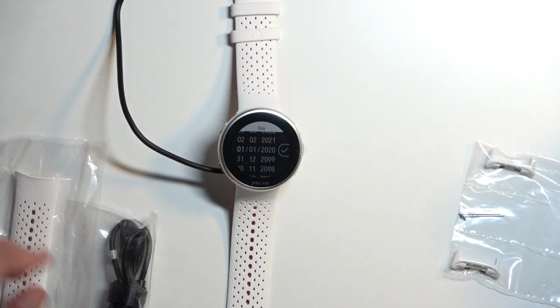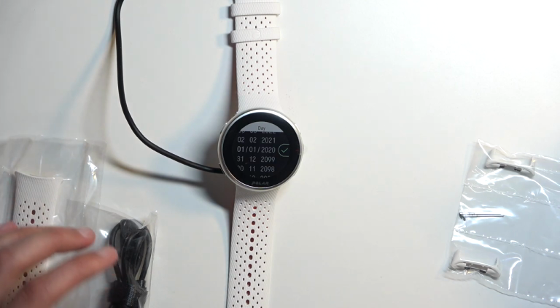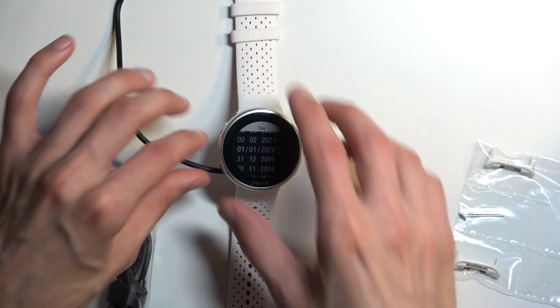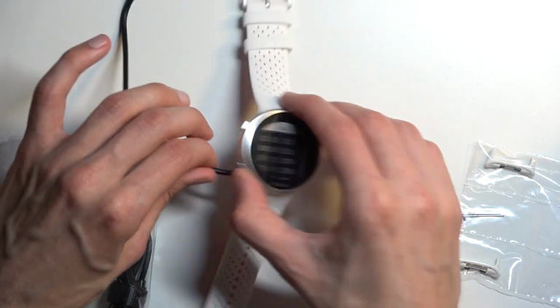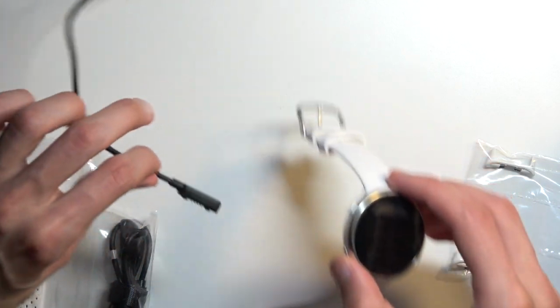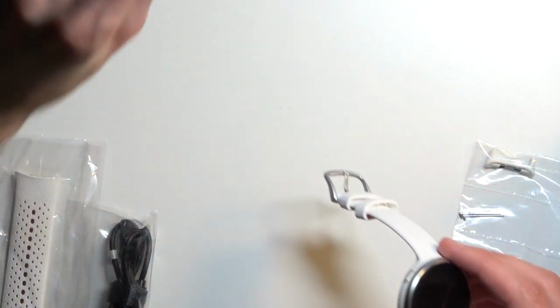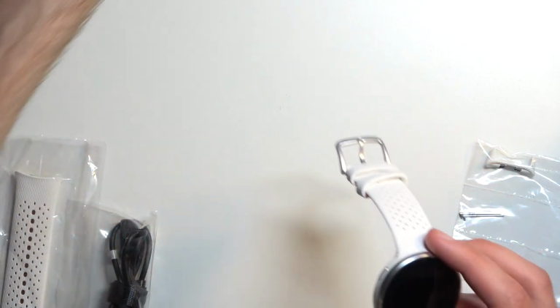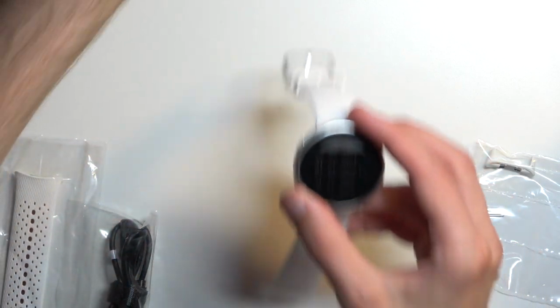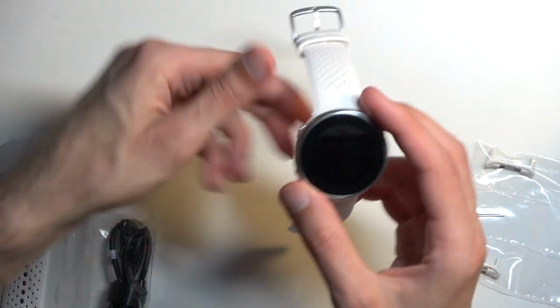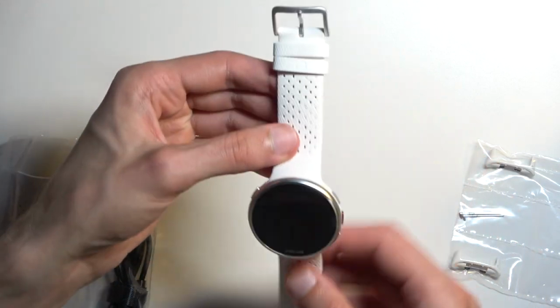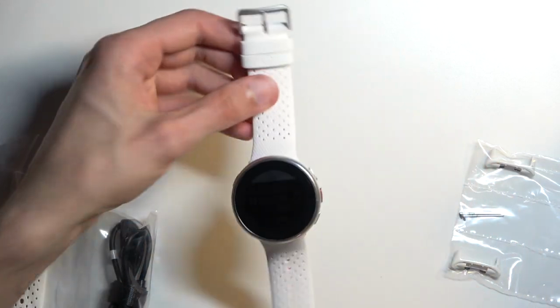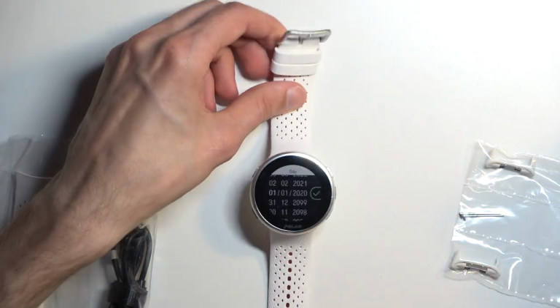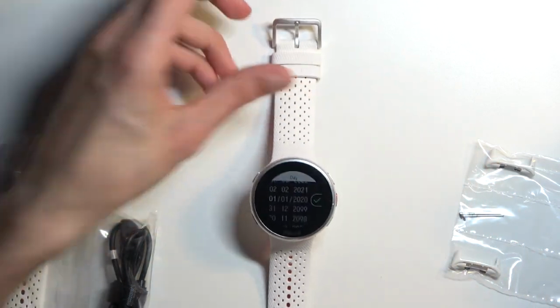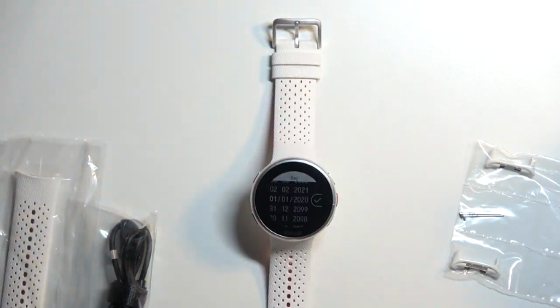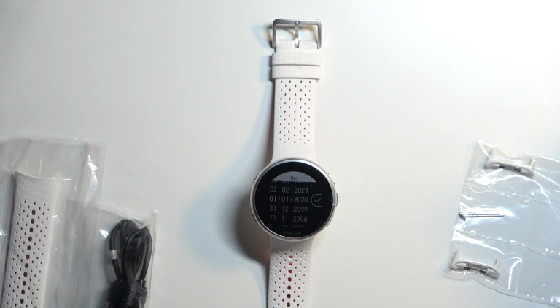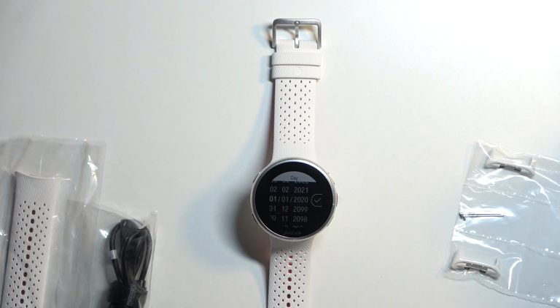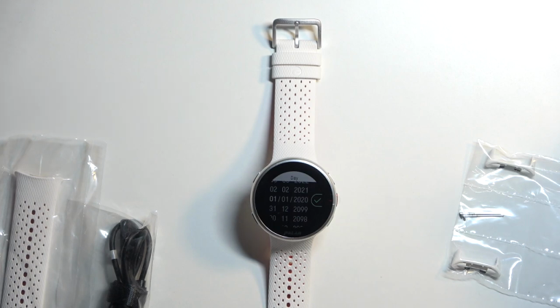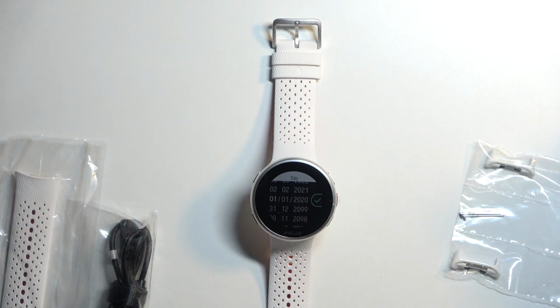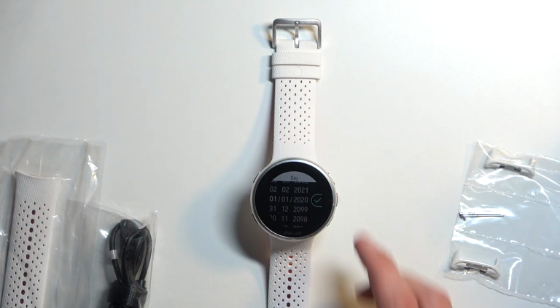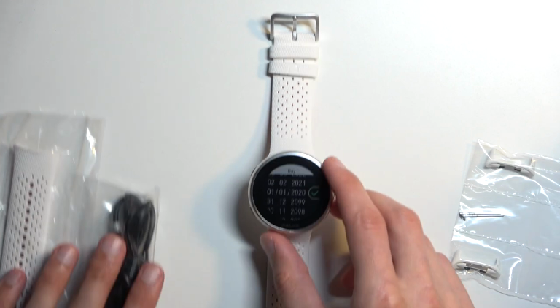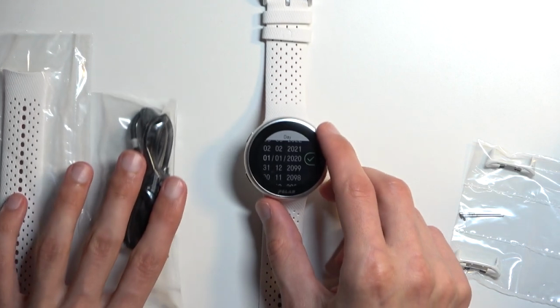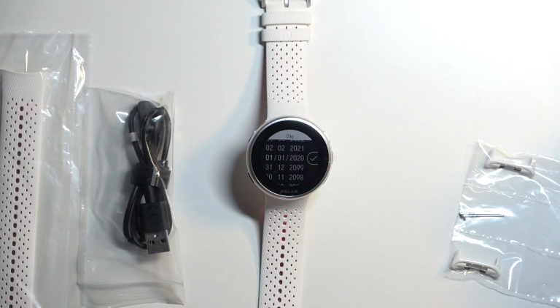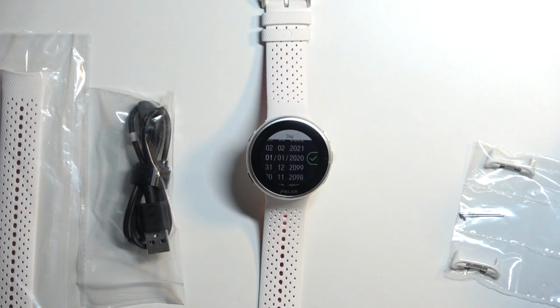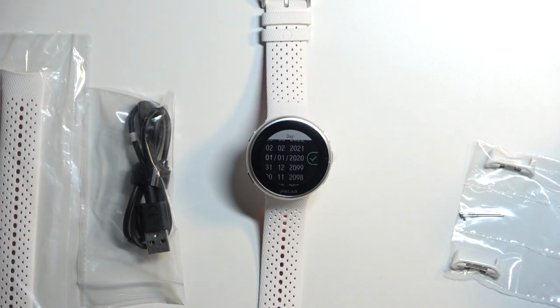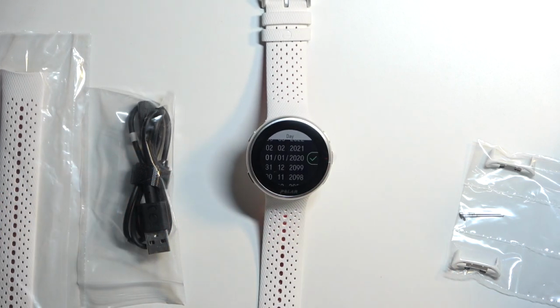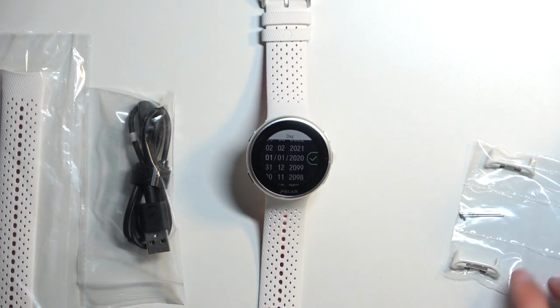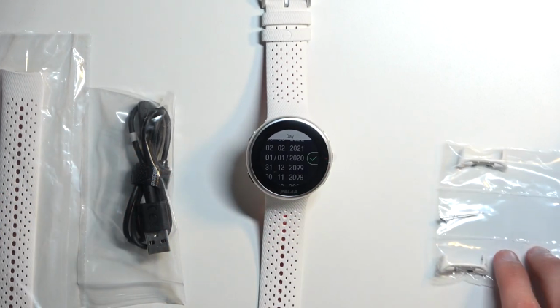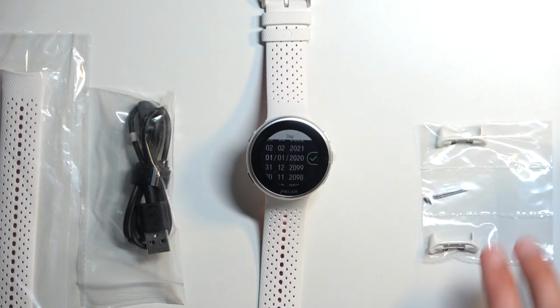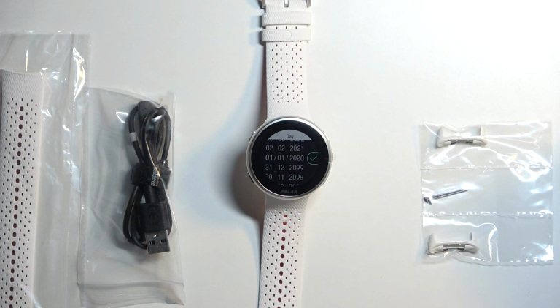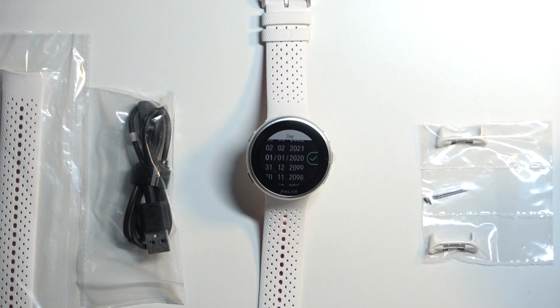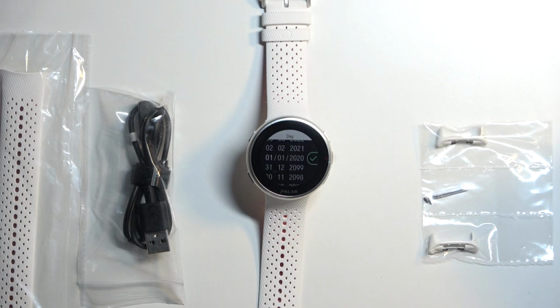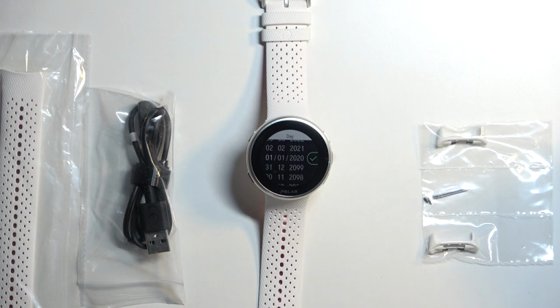Anyway, with that being said, there's not much more to show you about this watch. So hopefully you found this very helpful. If you did, don't forget to hit that like button, subscribe, and thanks for watching.